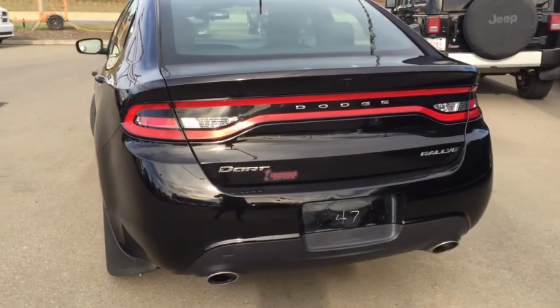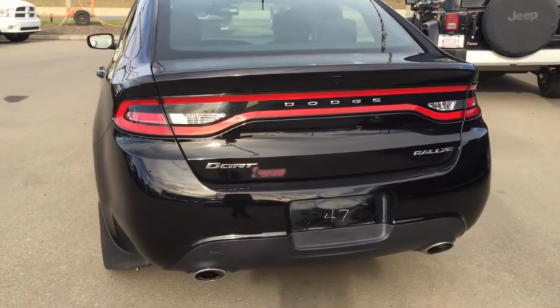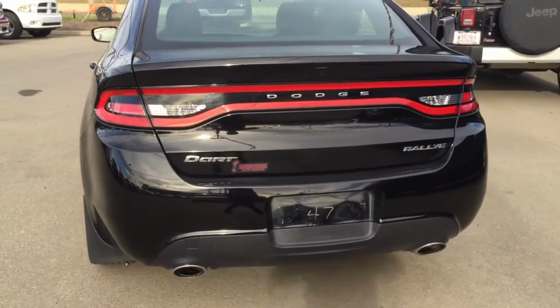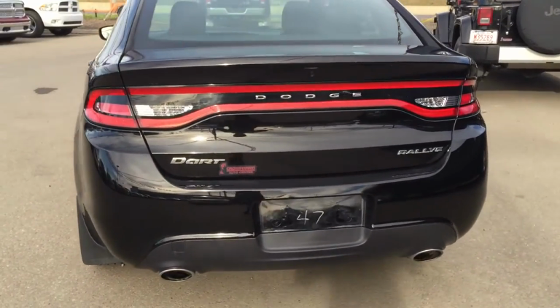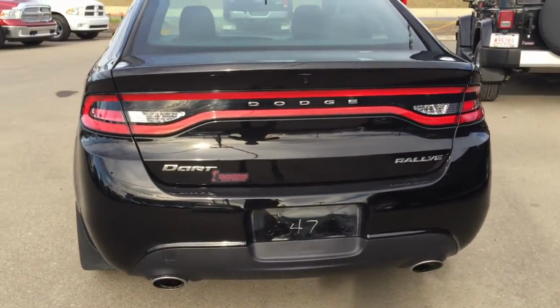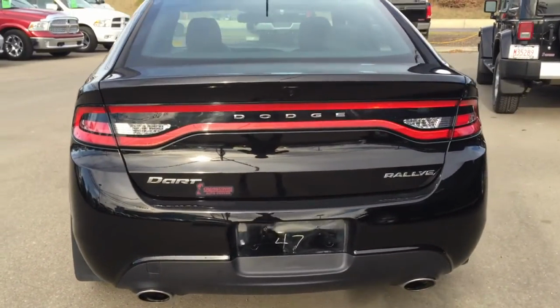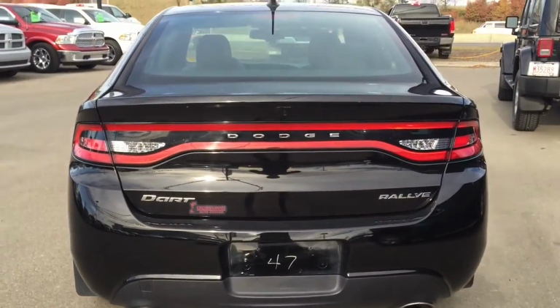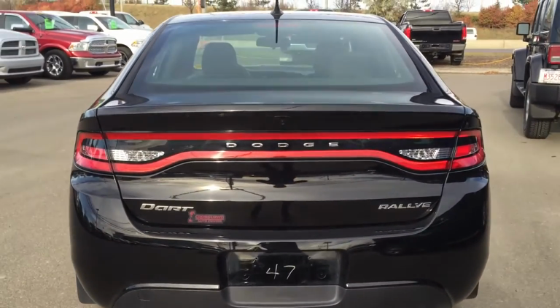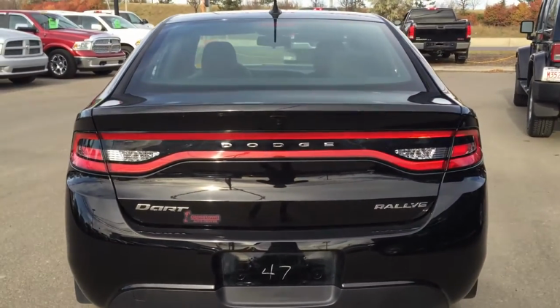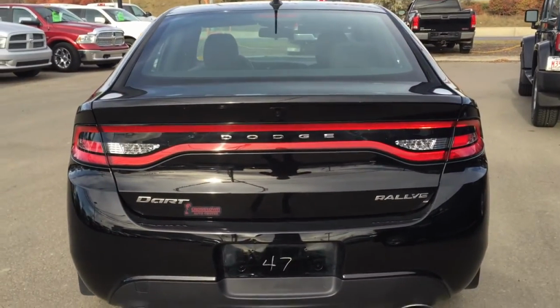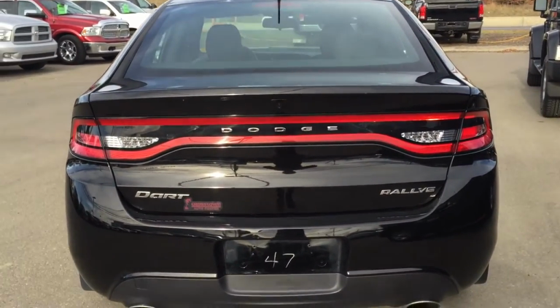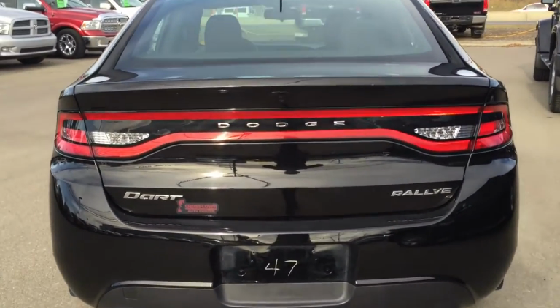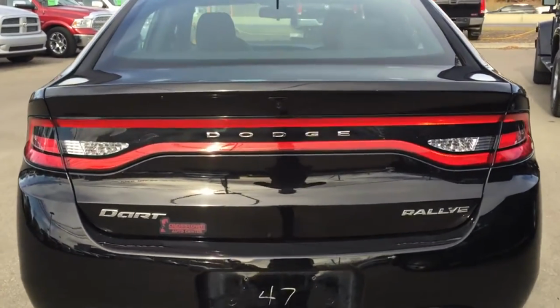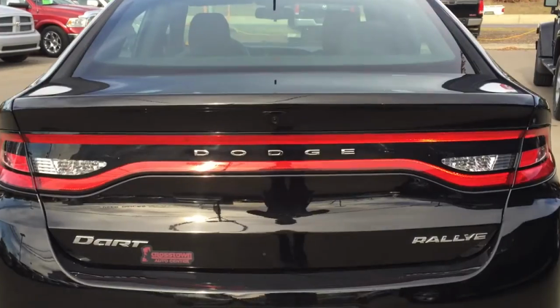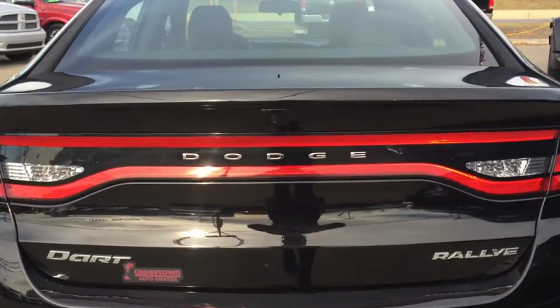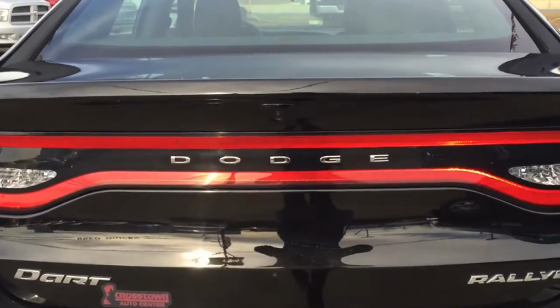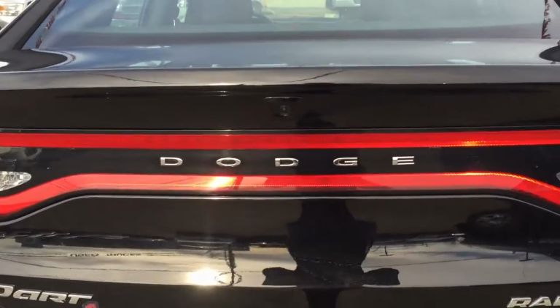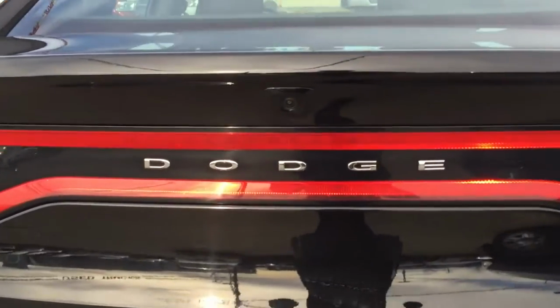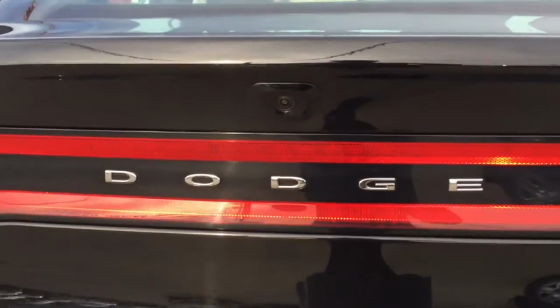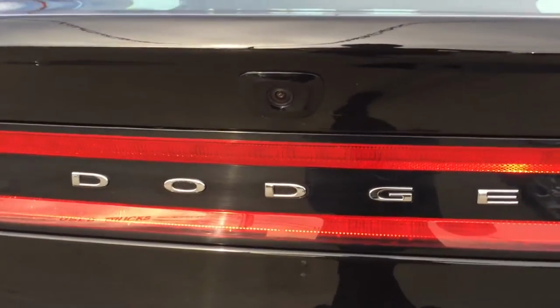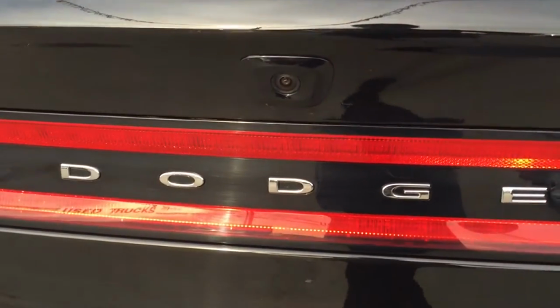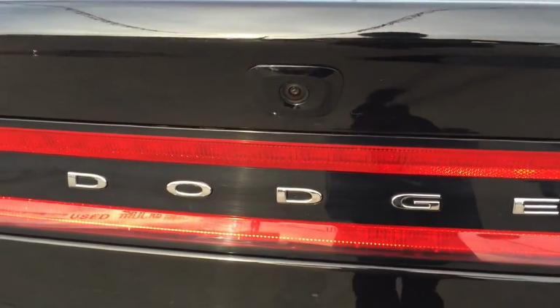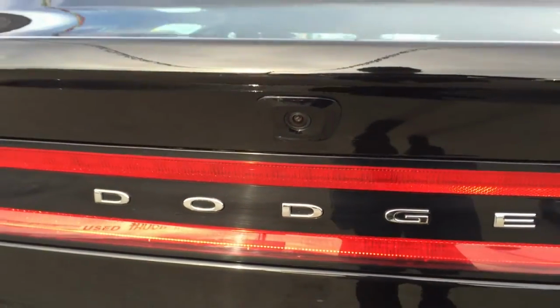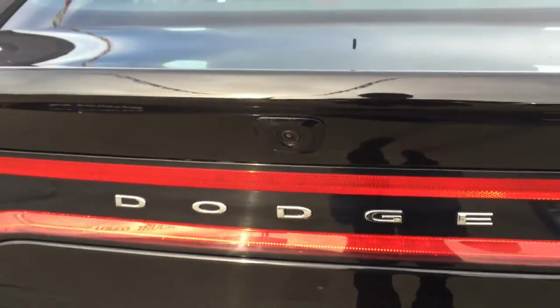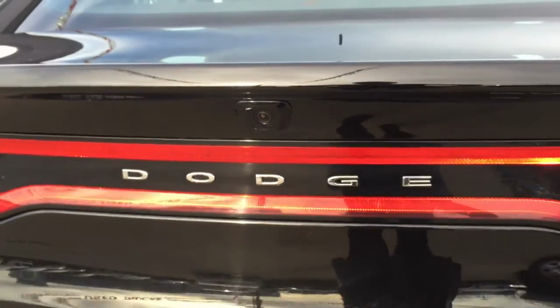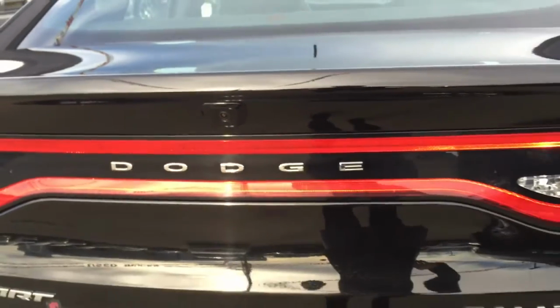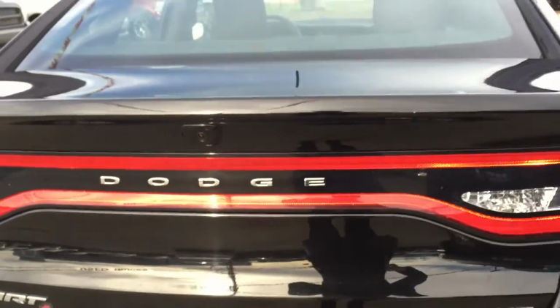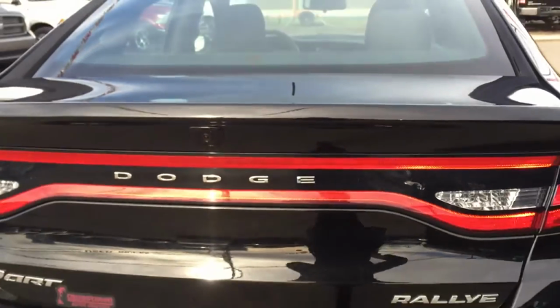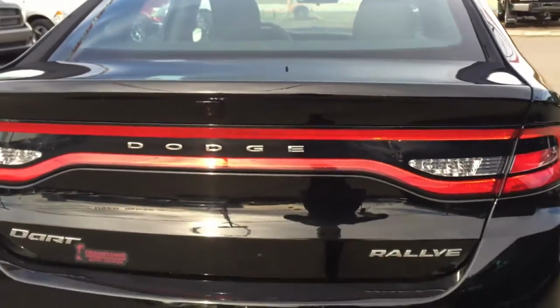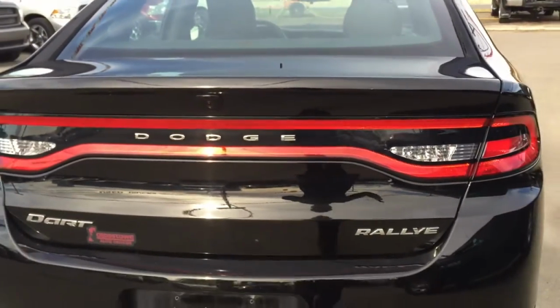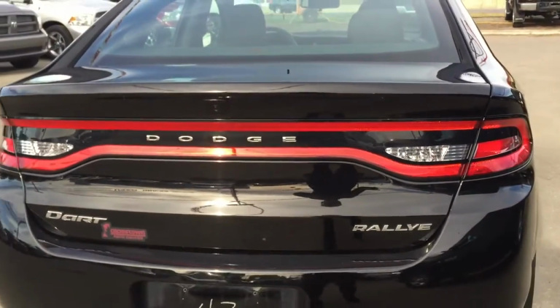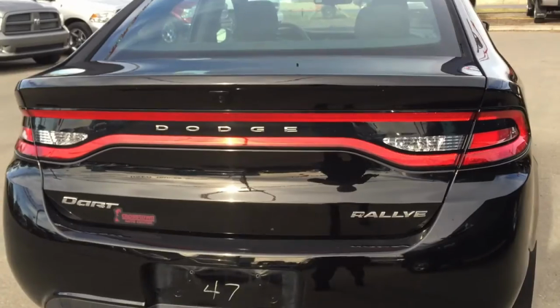Dual exhaust — it sounds really nice. Just above the badge here you can see that rear backup camera.